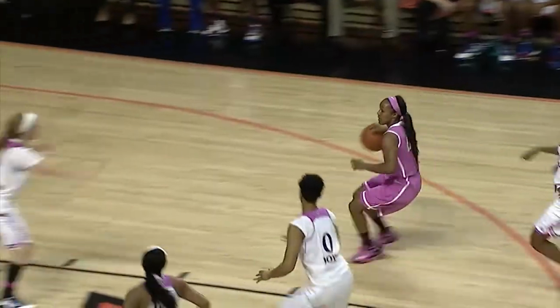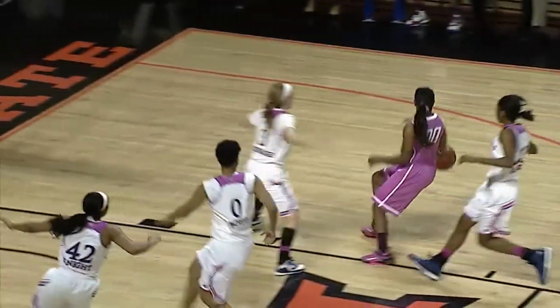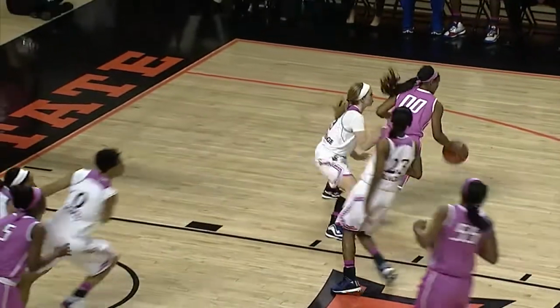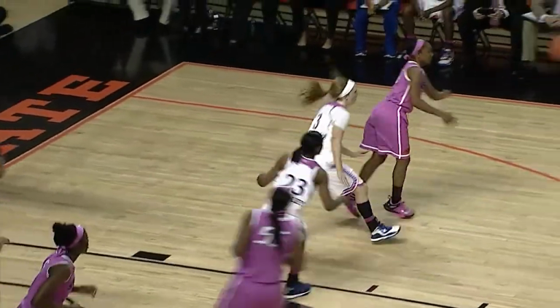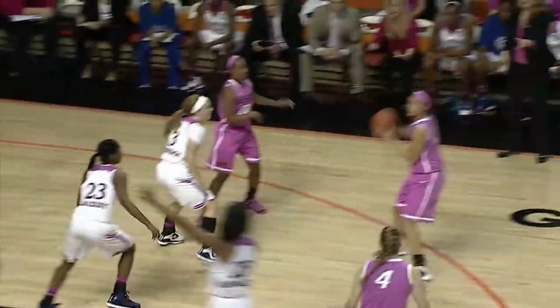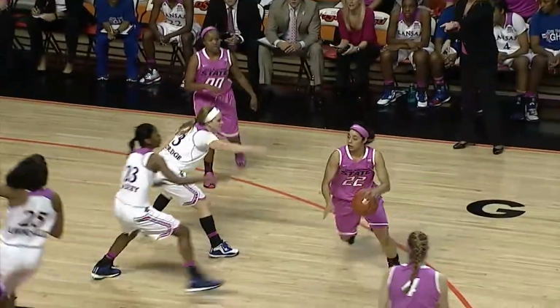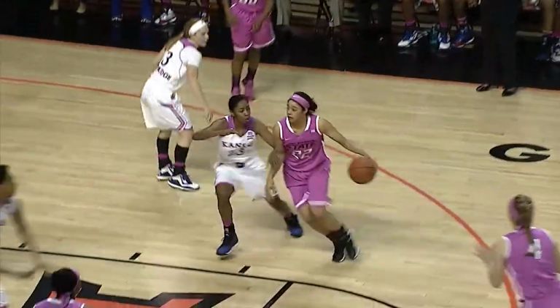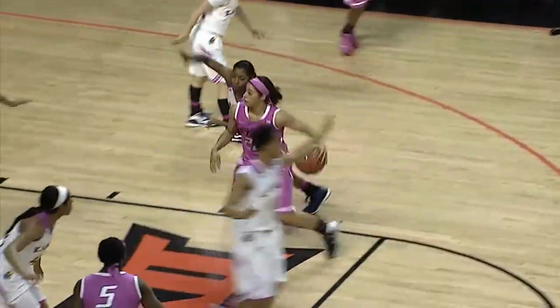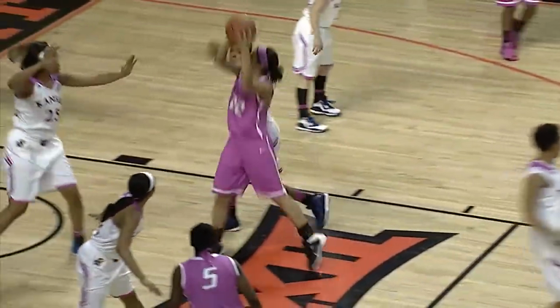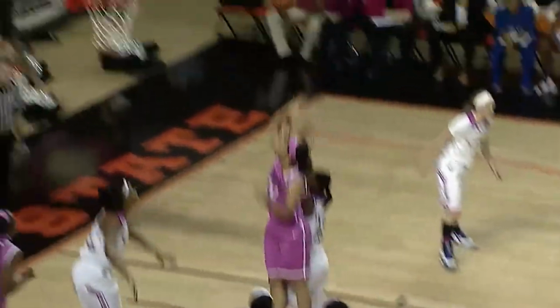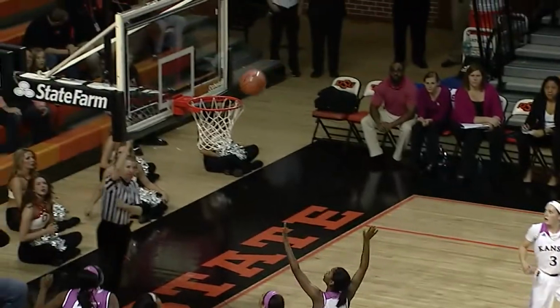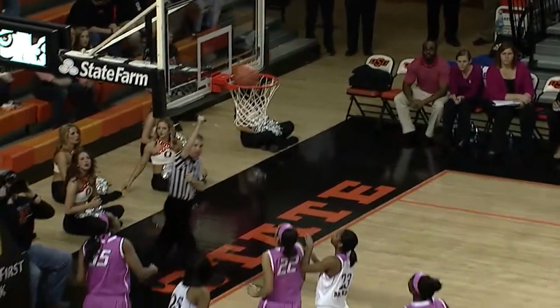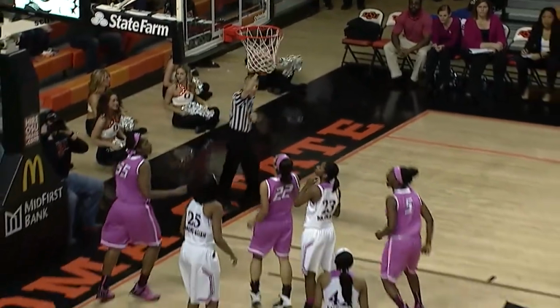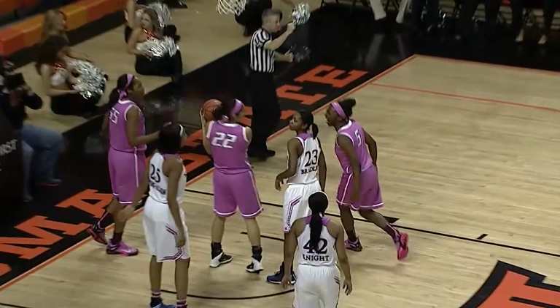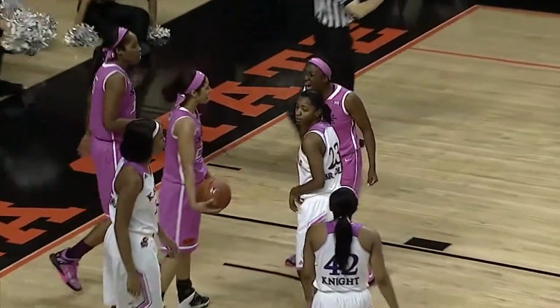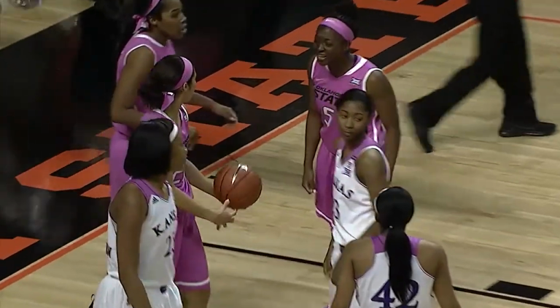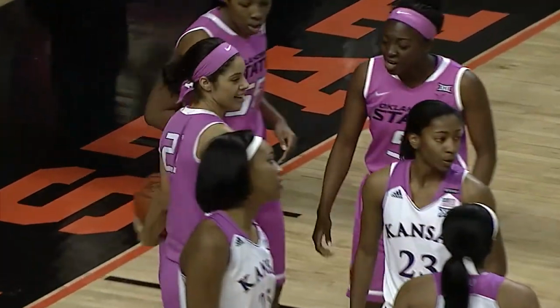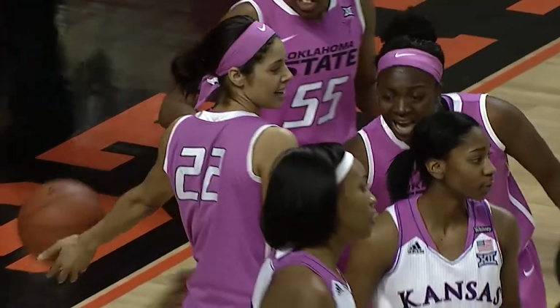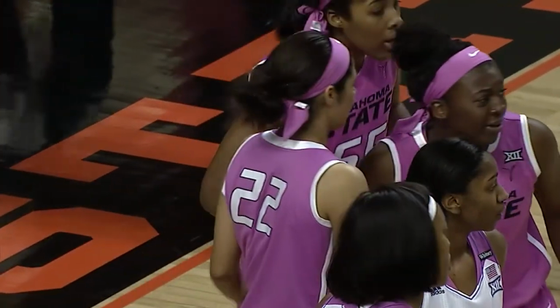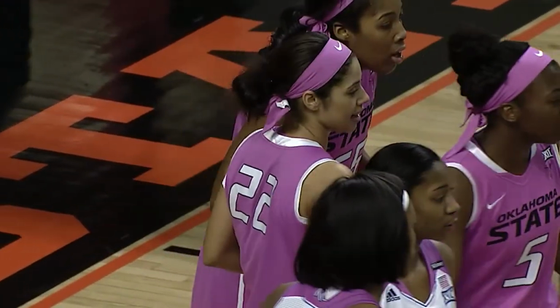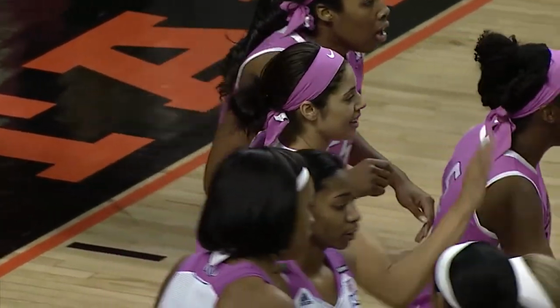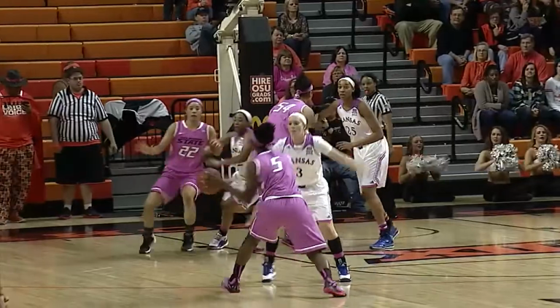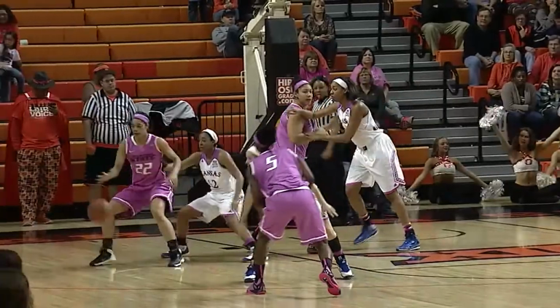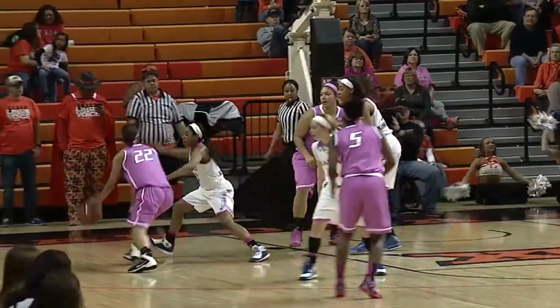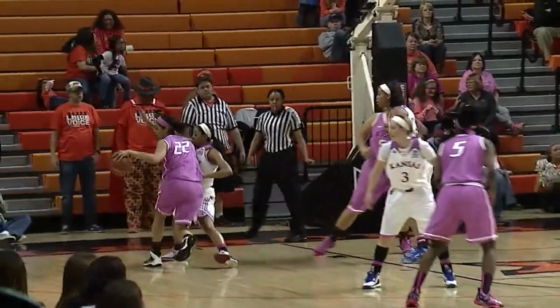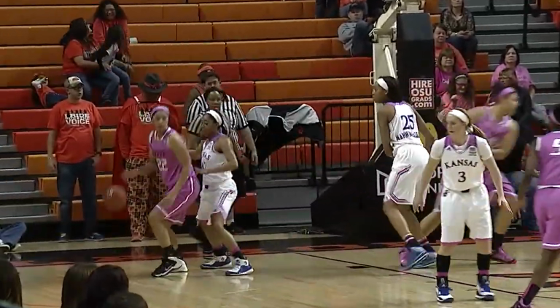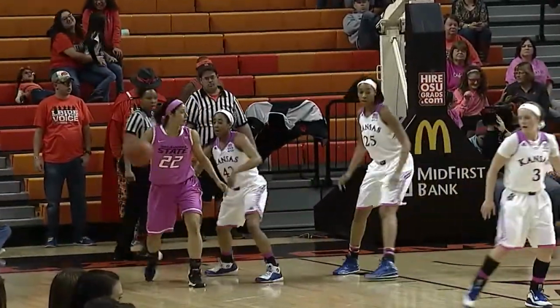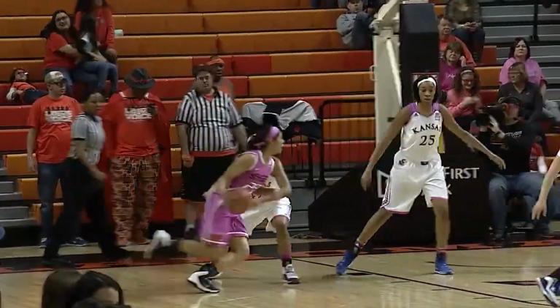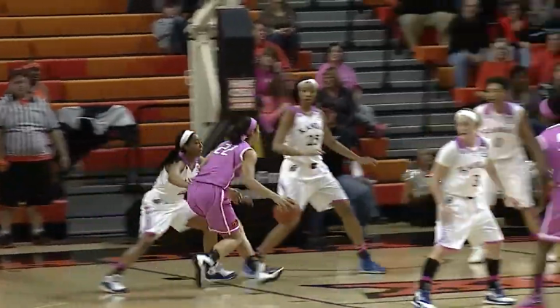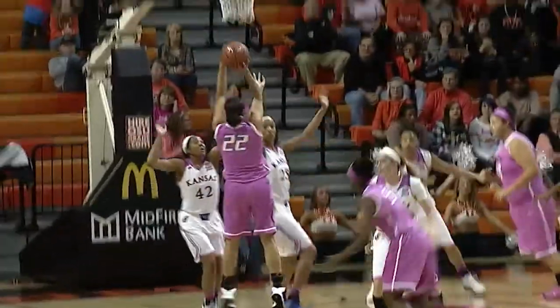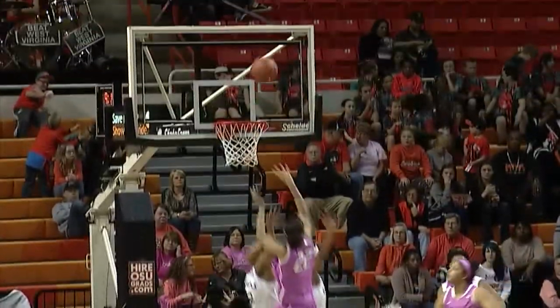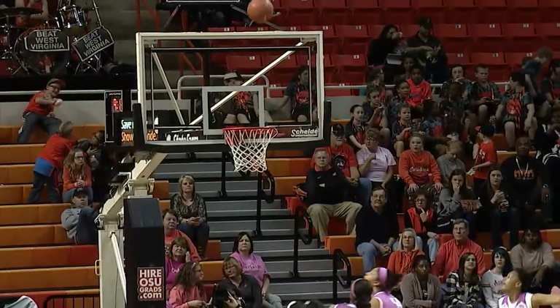3-point range right now — probably taking more of those than Coach Hendrickson would like for them to. Johnson out to Brittany. Brittany fading through the lane, lays up a little leaner, scores, and she's fouled. The 3-pointer, not letting you get that defensive stop and that knockout blow.